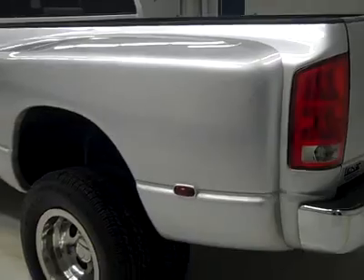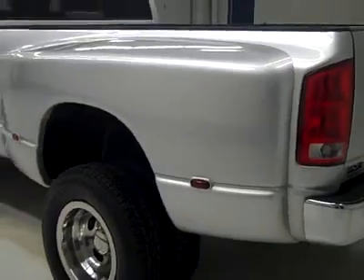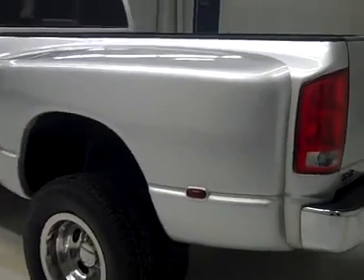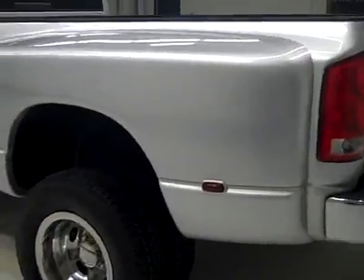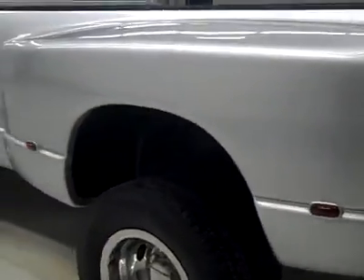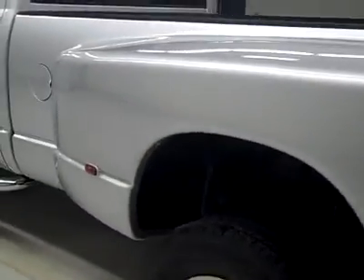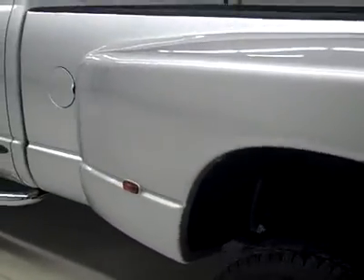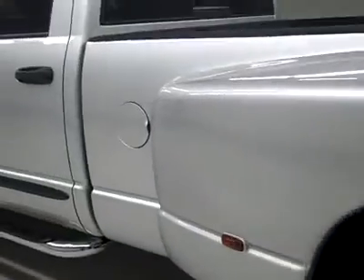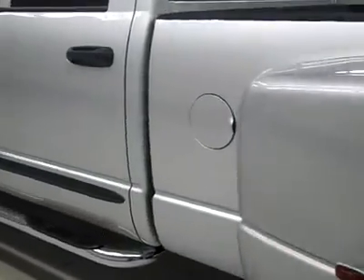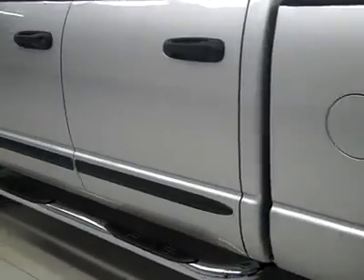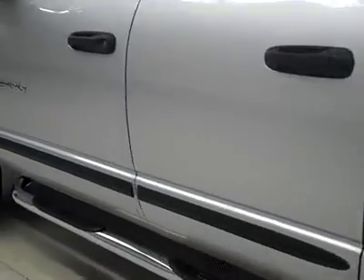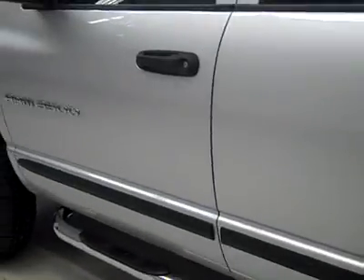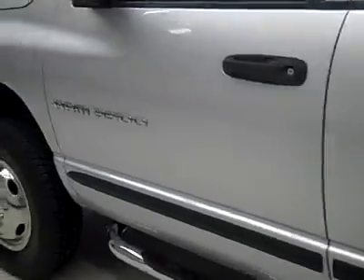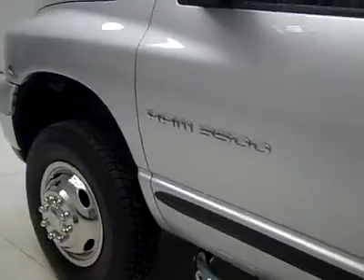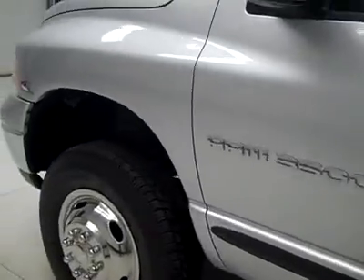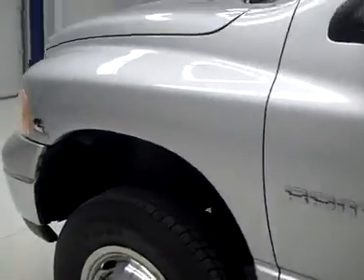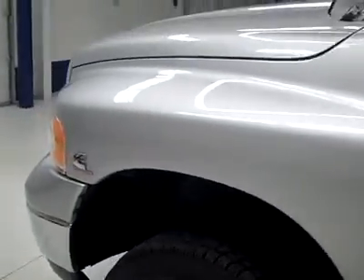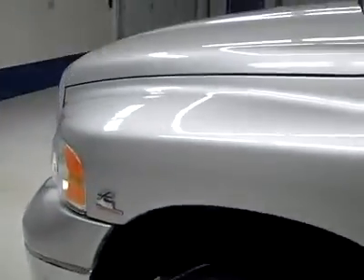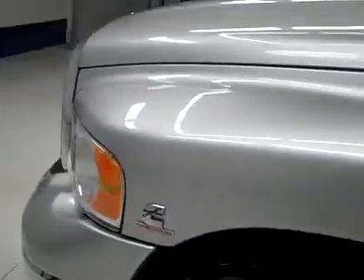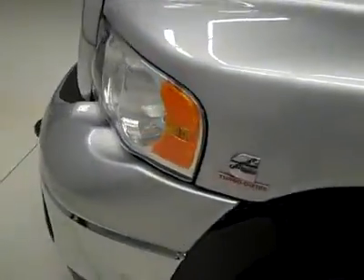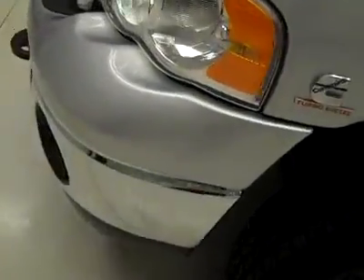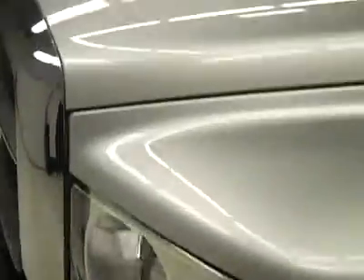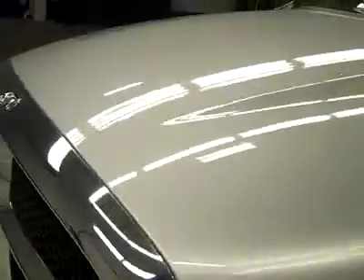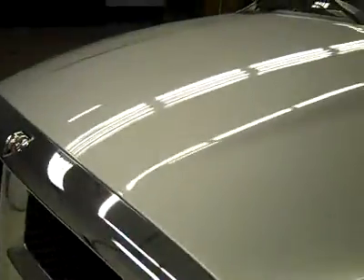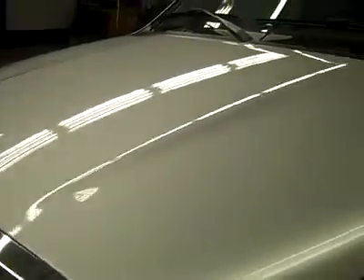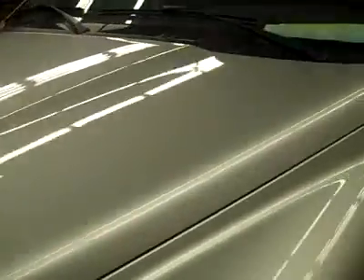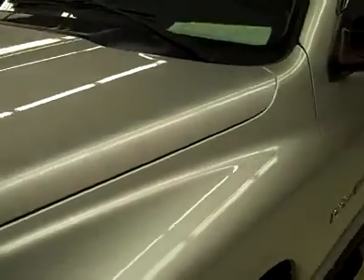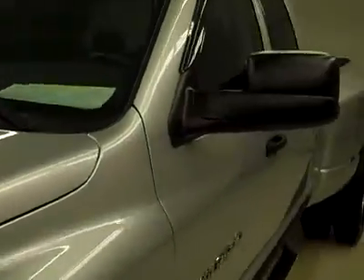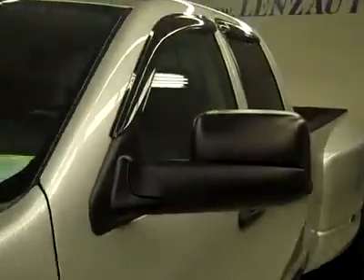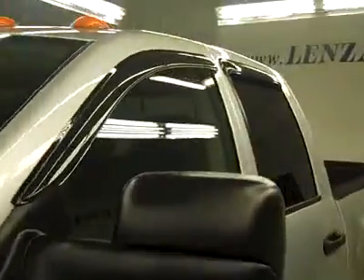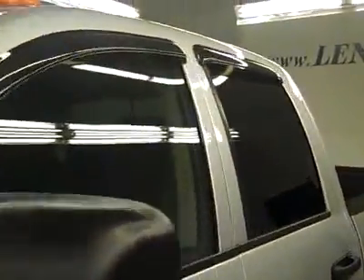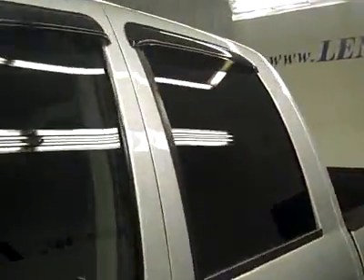Down this side, again very clean paint — no dents, dings, or scratches over here. Hood's nice and clean too, and the body is in excellent condition. Let's take a look at the interior.